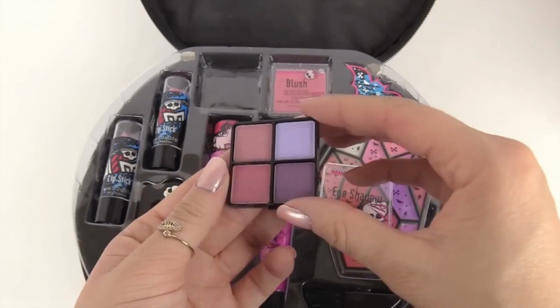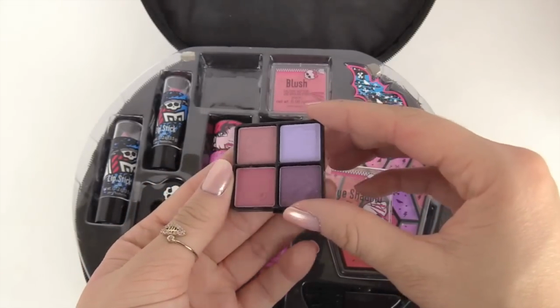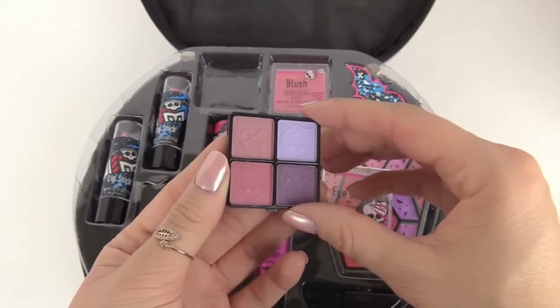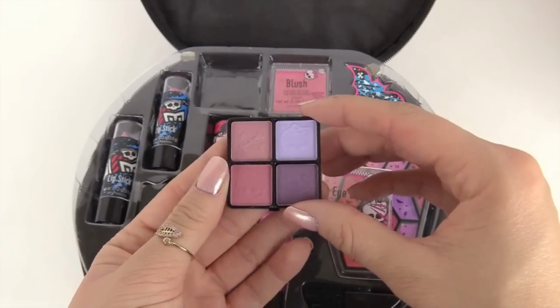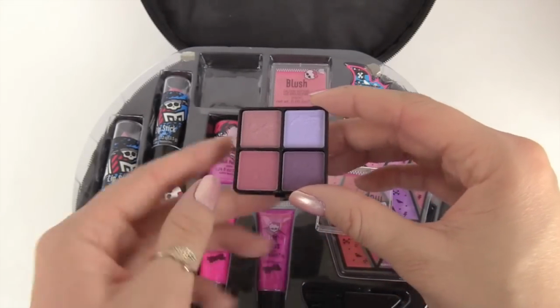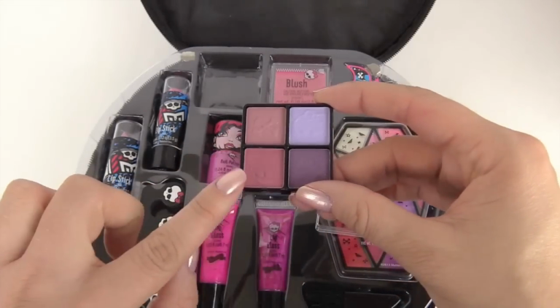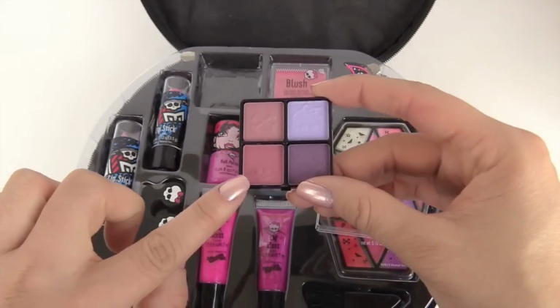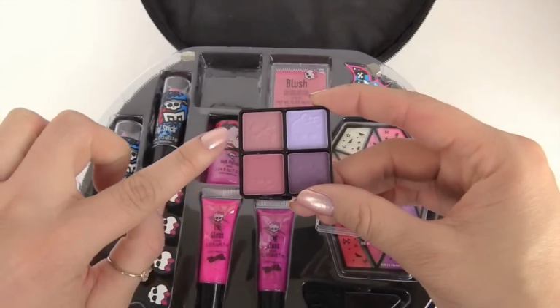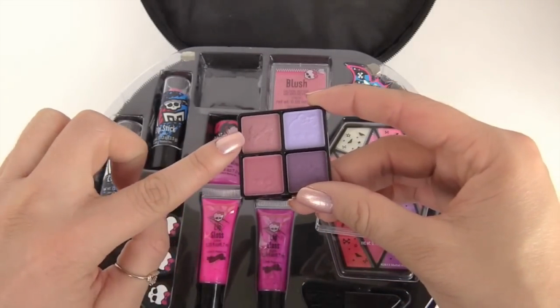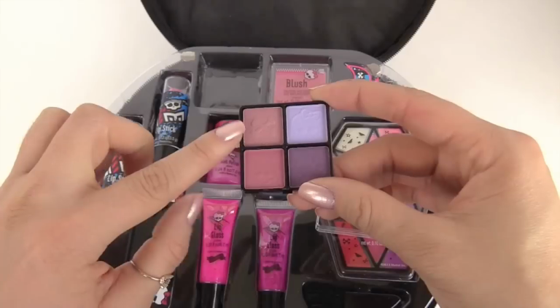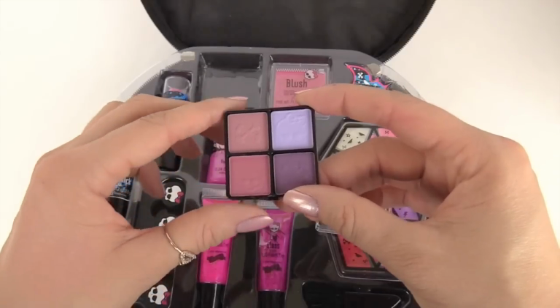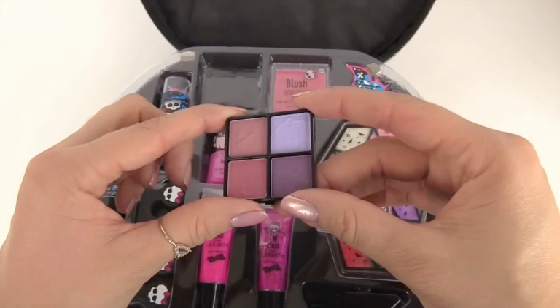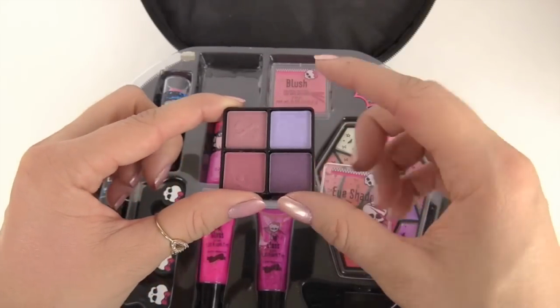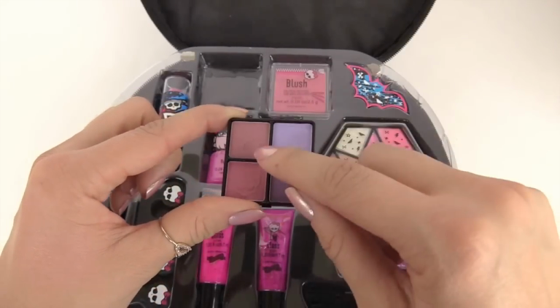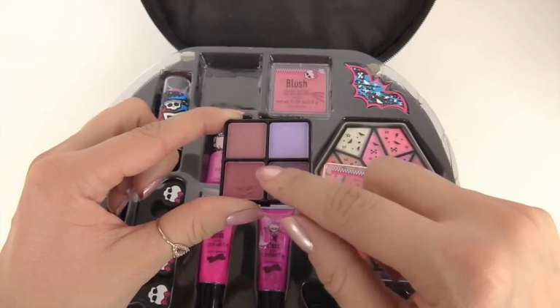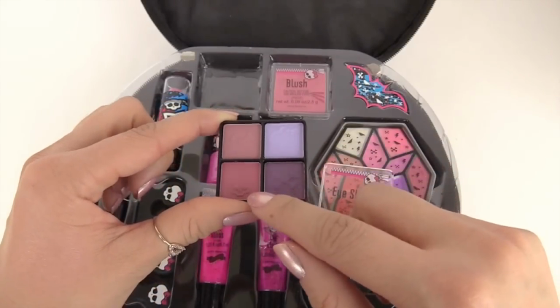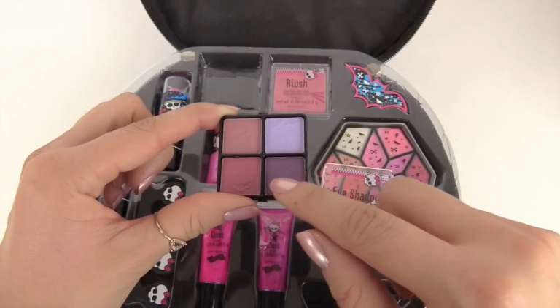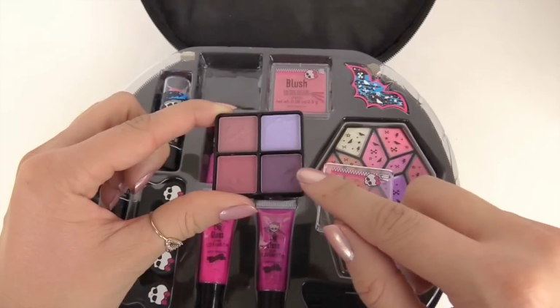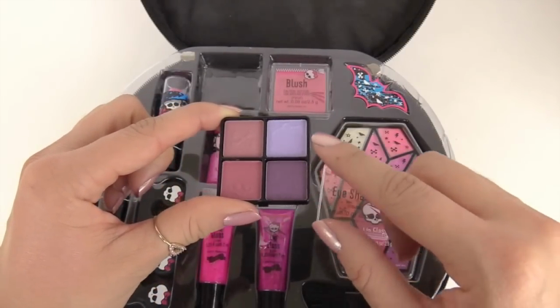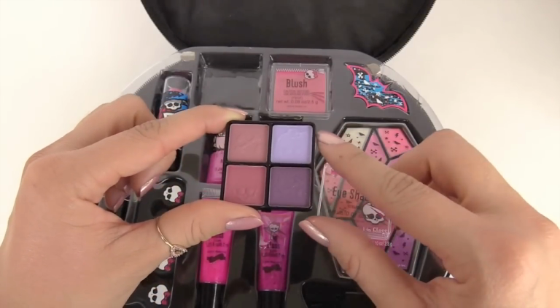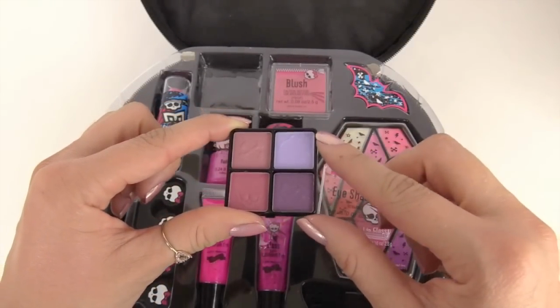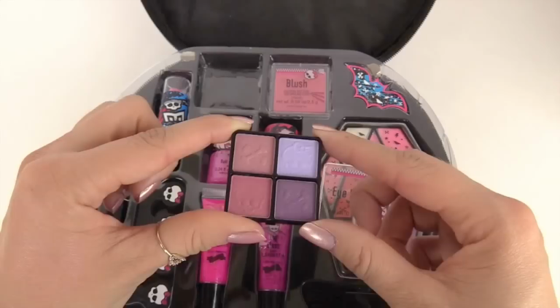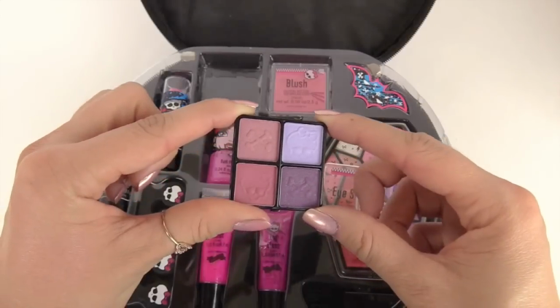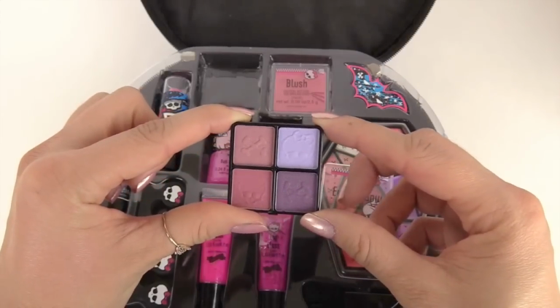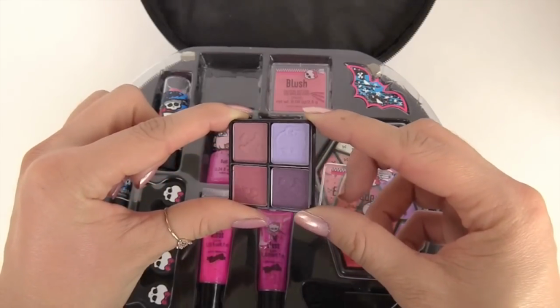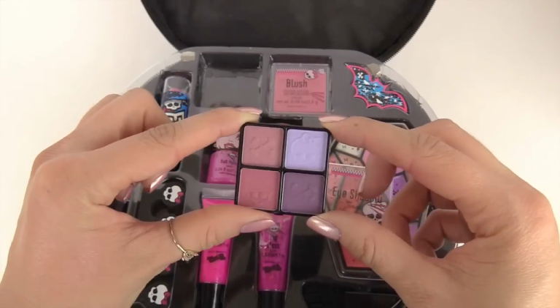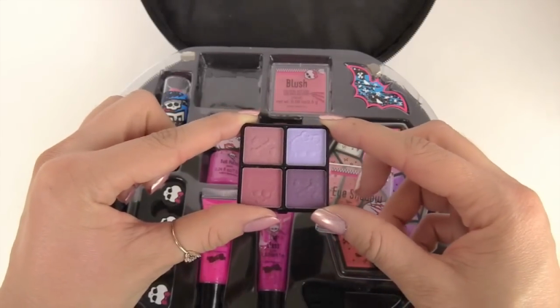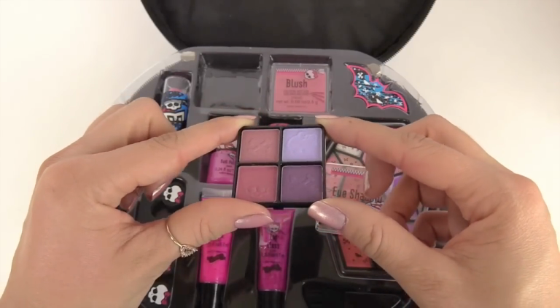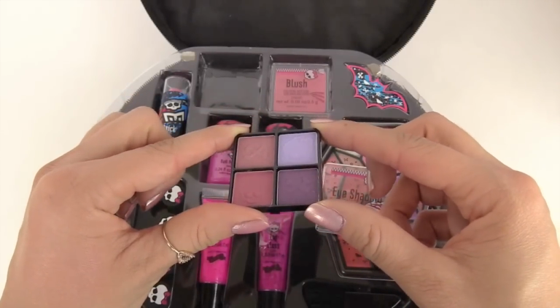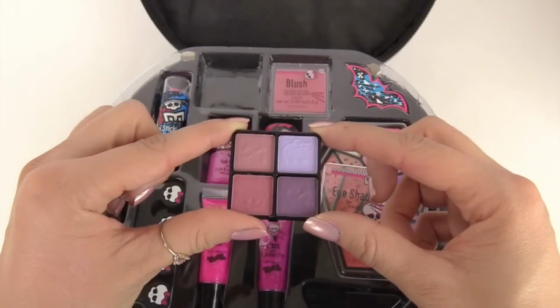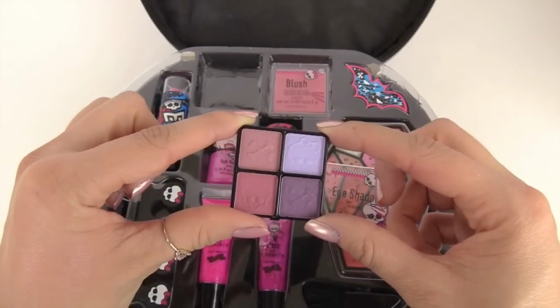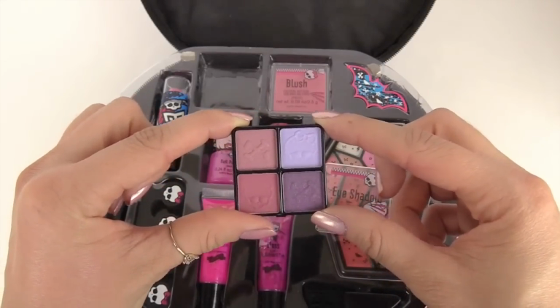Next we have this eyeshadow. There are different prints on it — there's a little skull and some crossbones right here. We have brown, pink, purple, and a really light purple, and they all have glitter in them, so they'll make your eyes look really shiny and pretty.